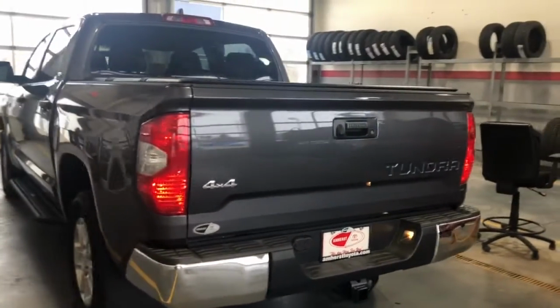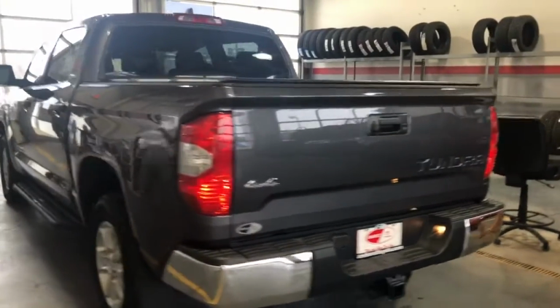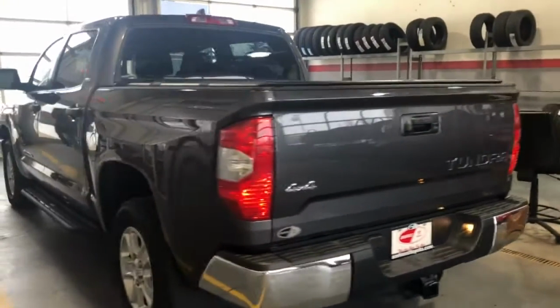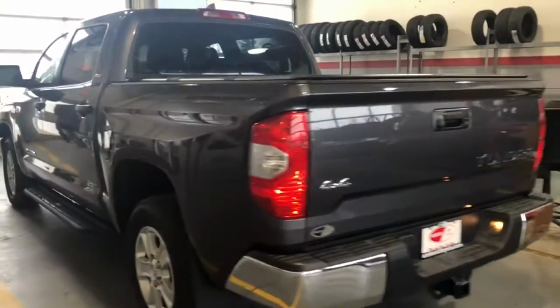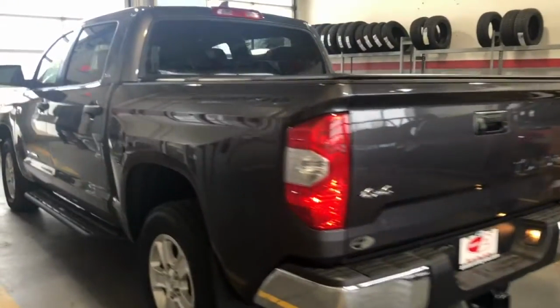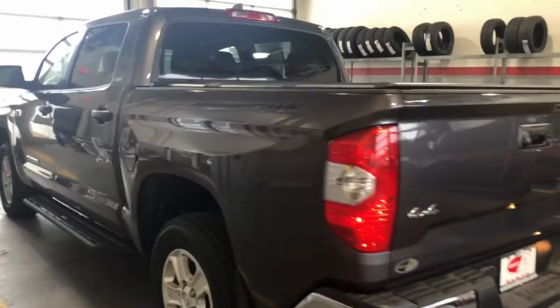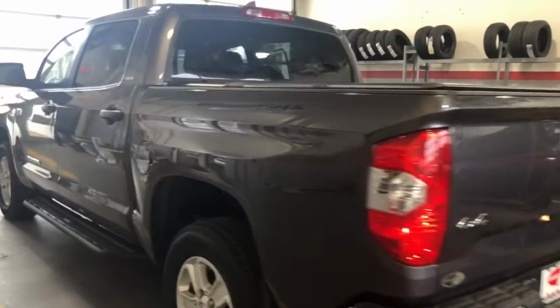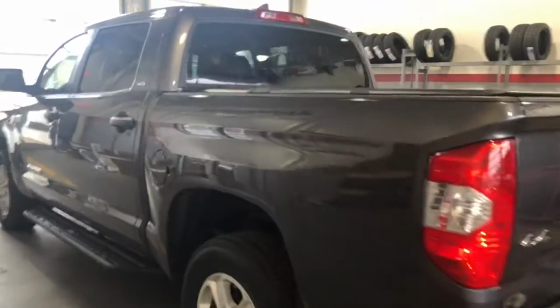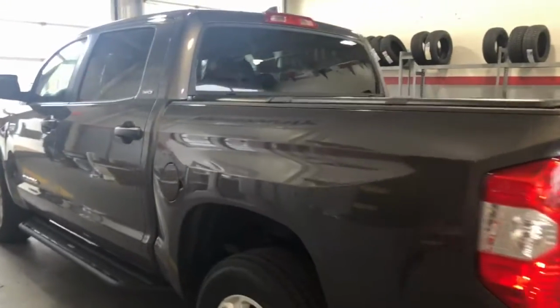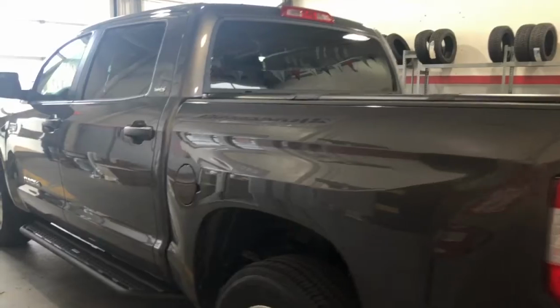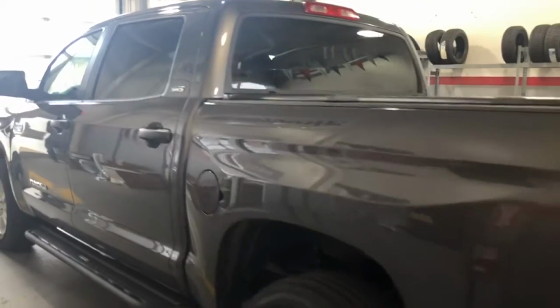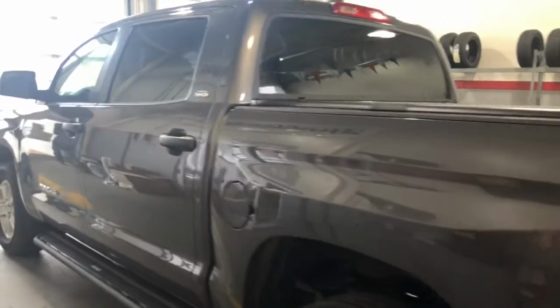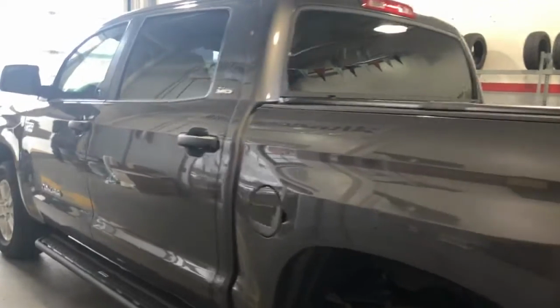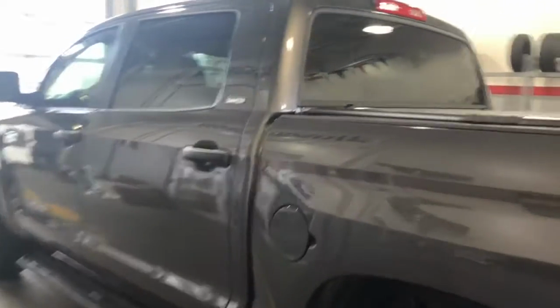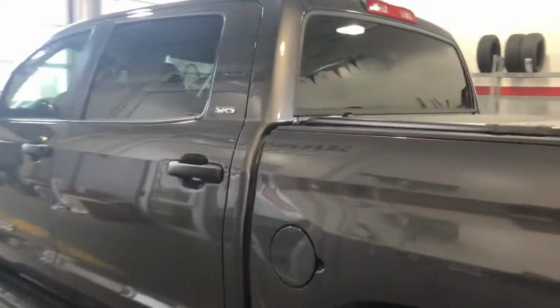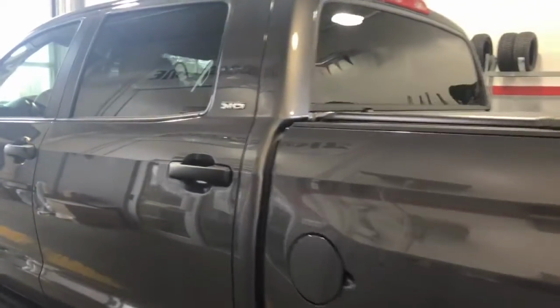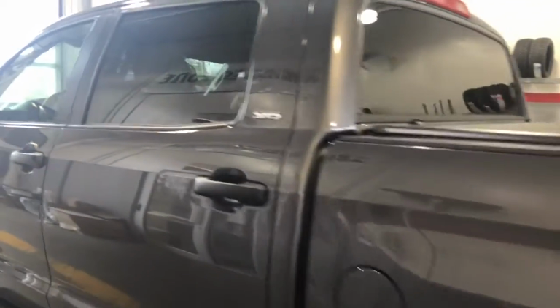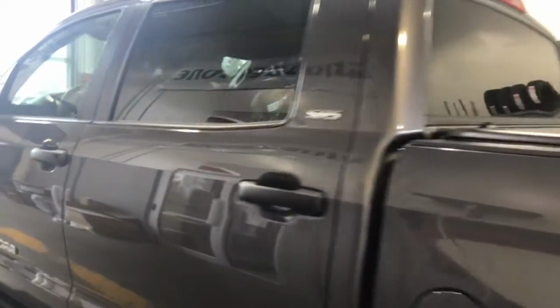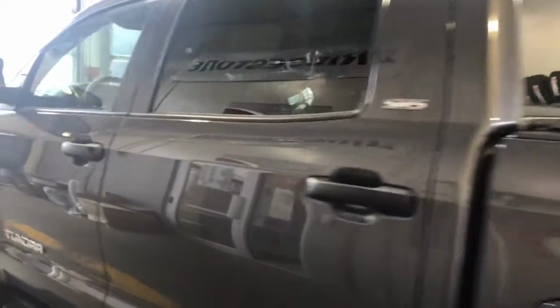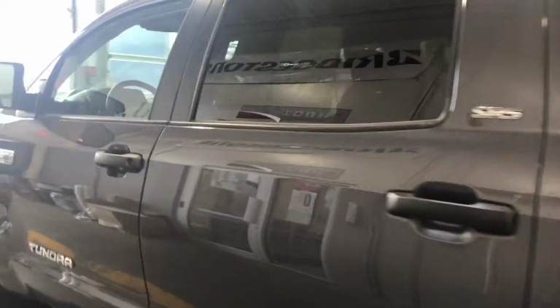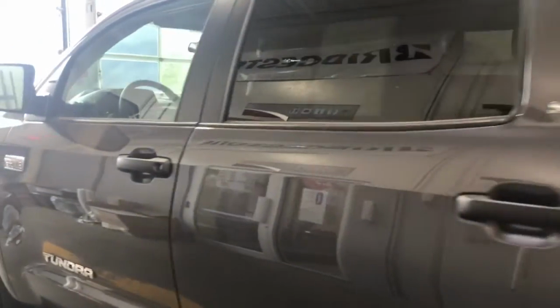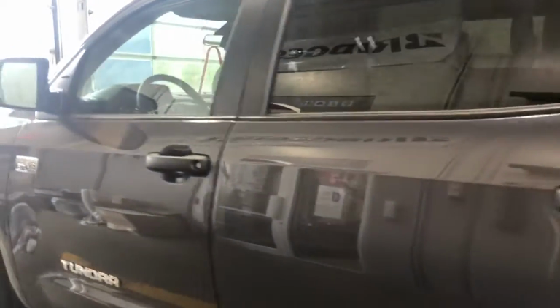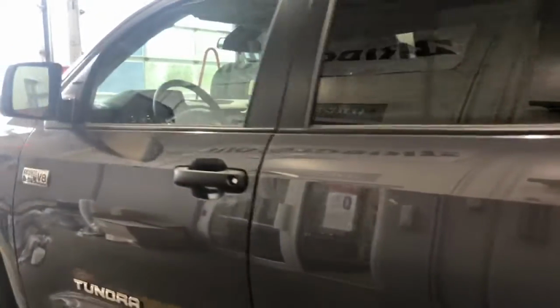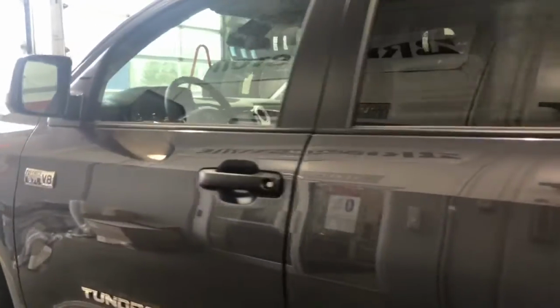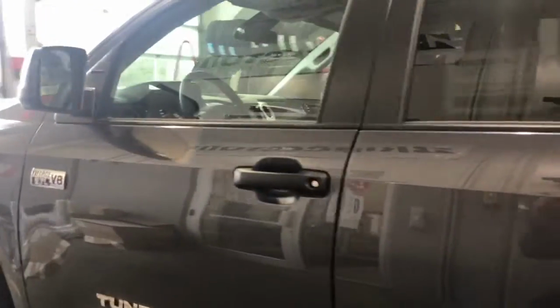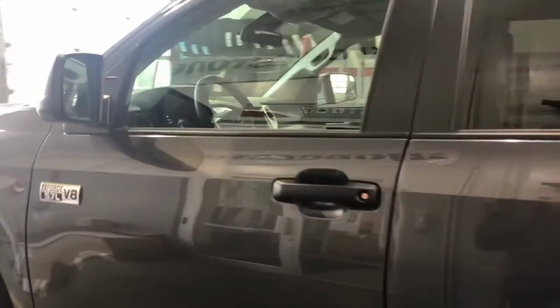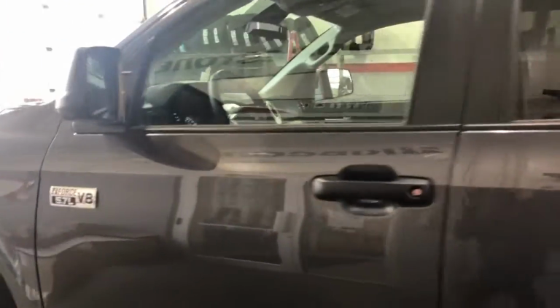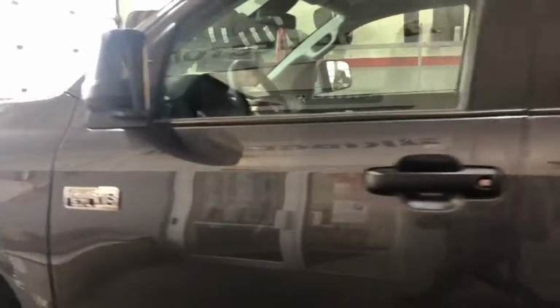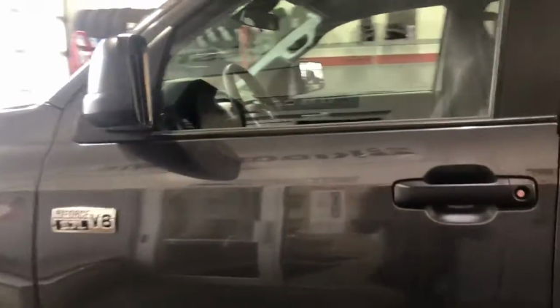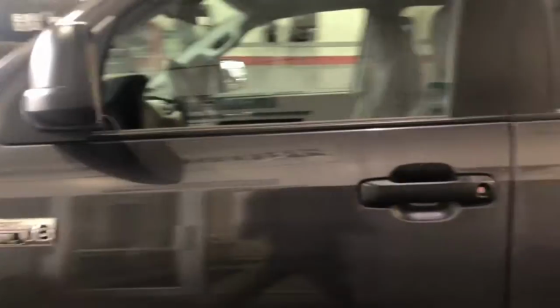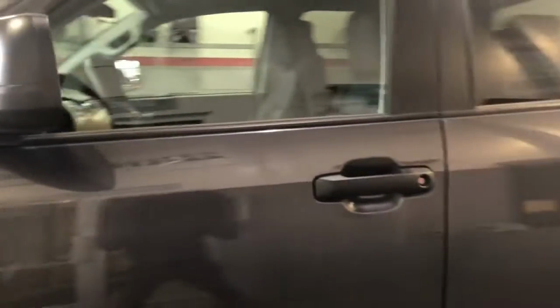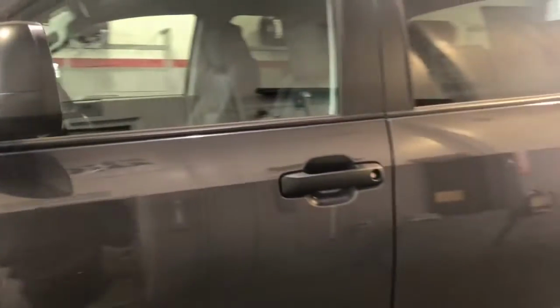So as you can see, nice clean truck. Just take a moment here — I'll hop inside and show you some of the features on the inside.